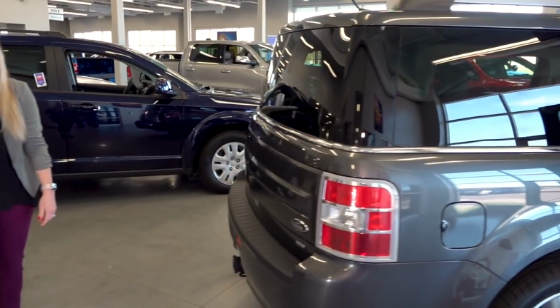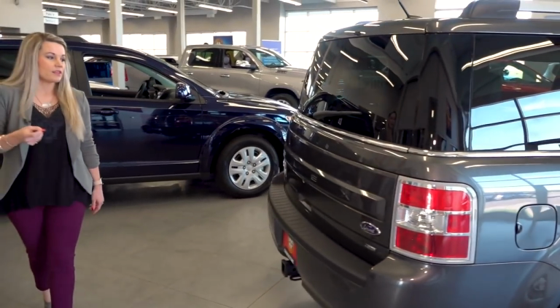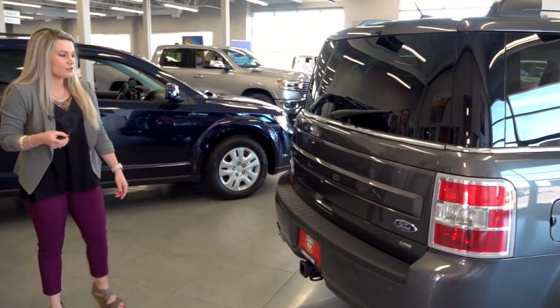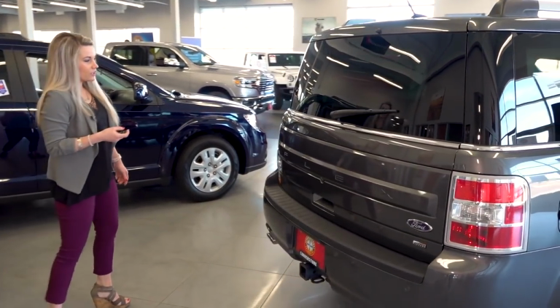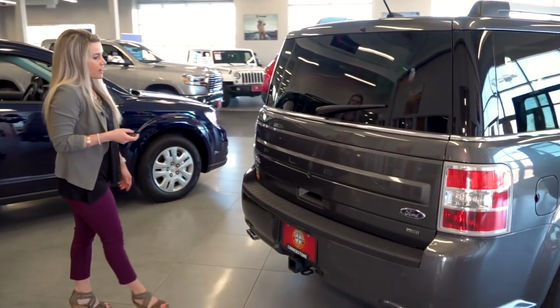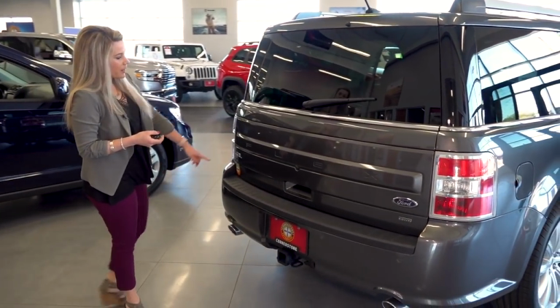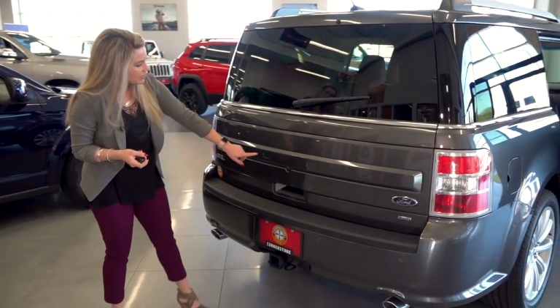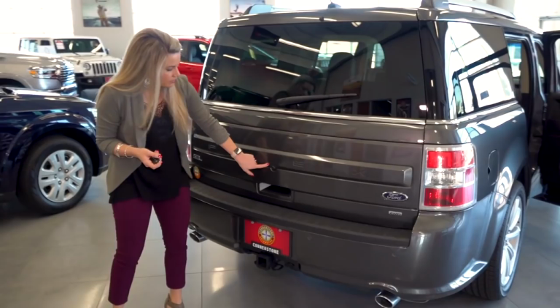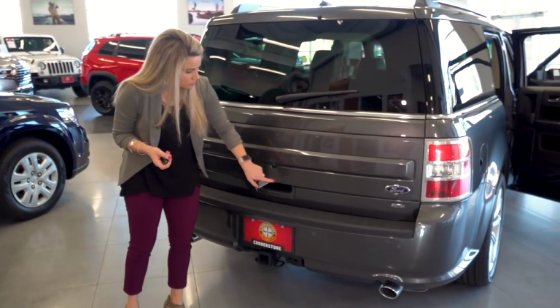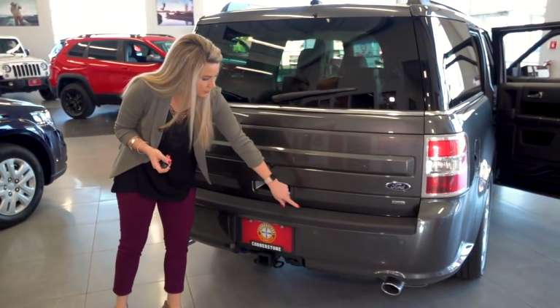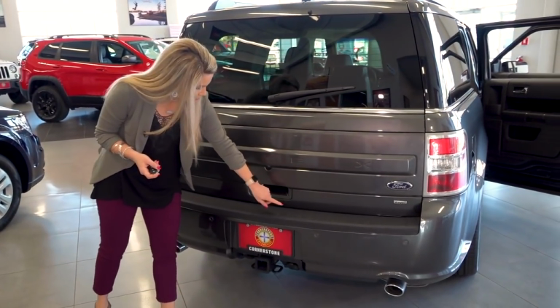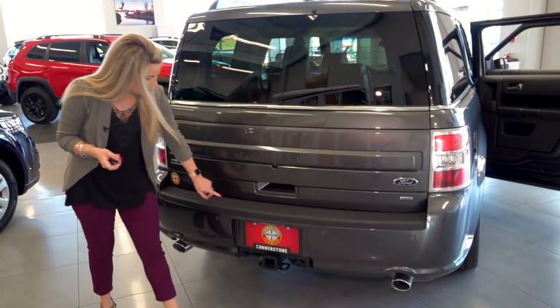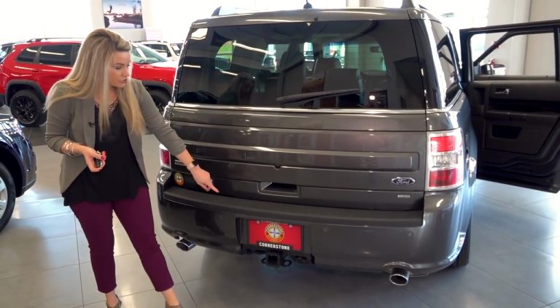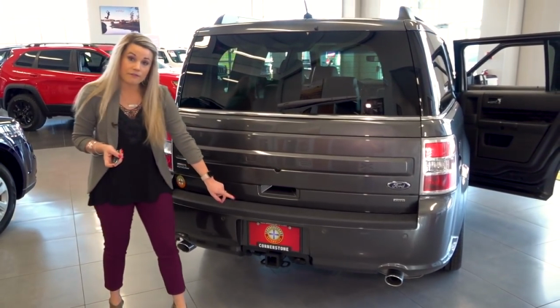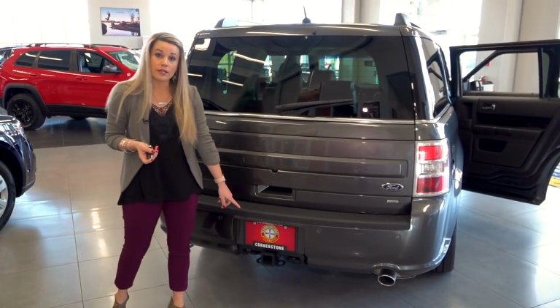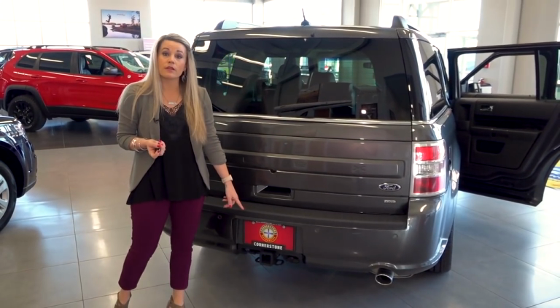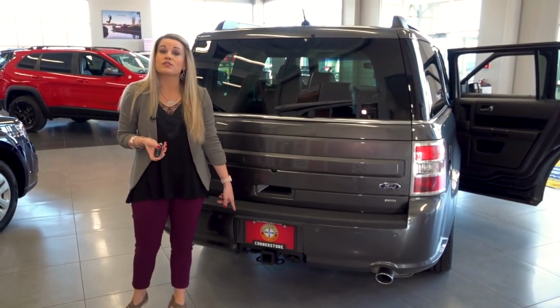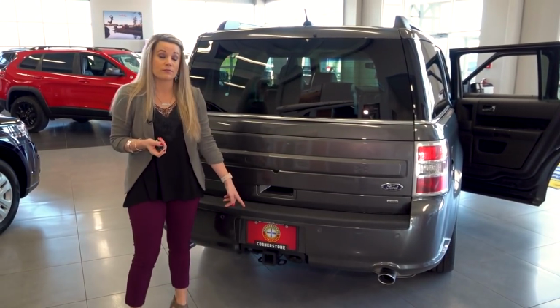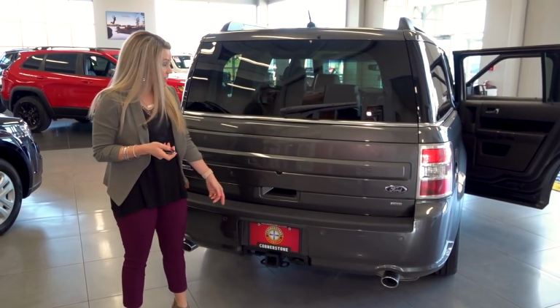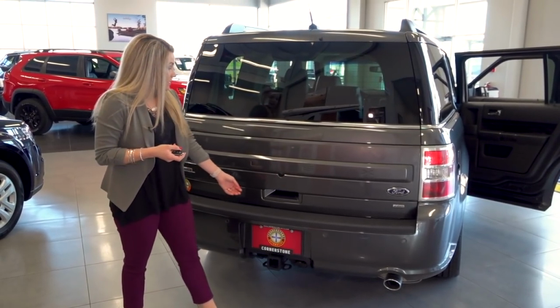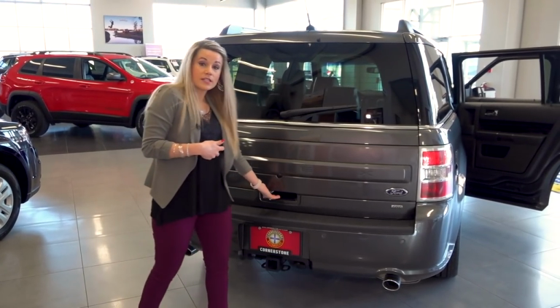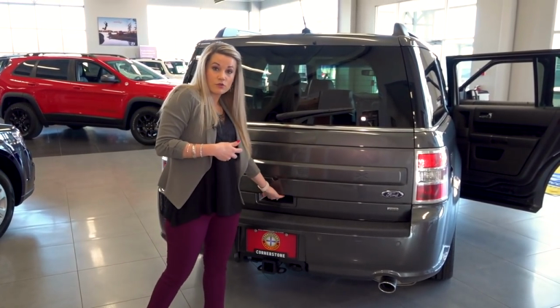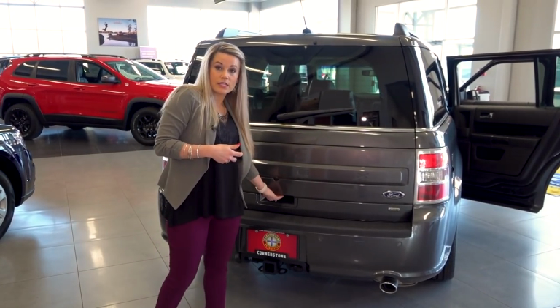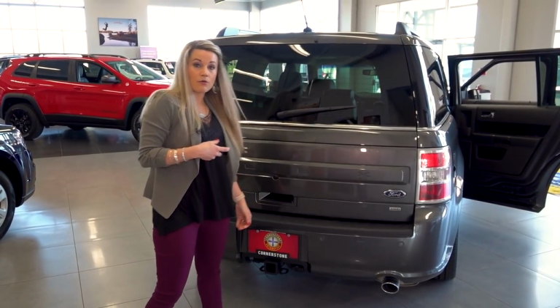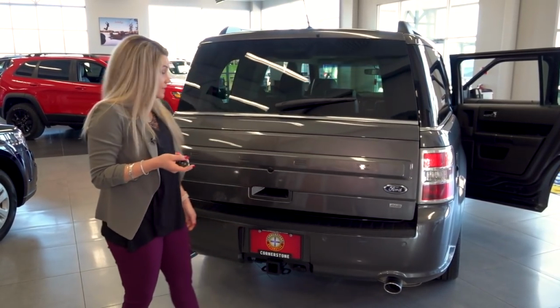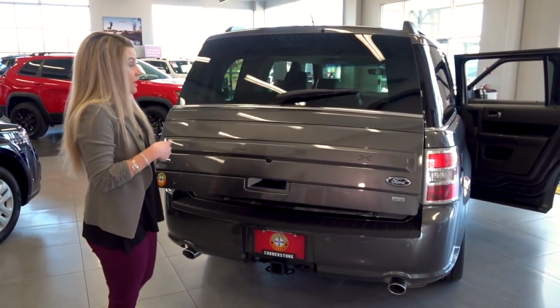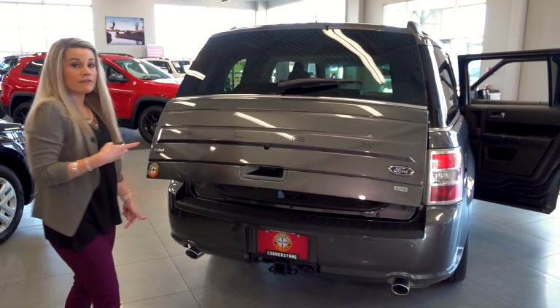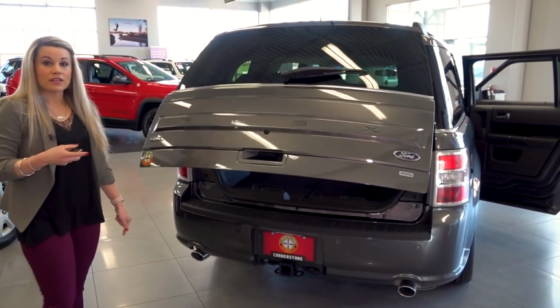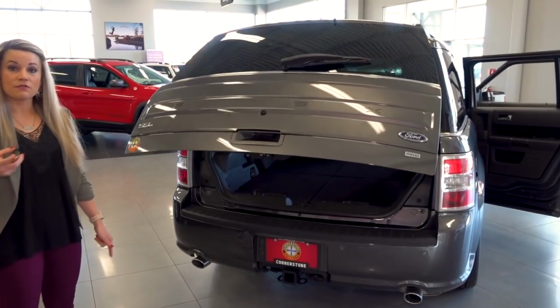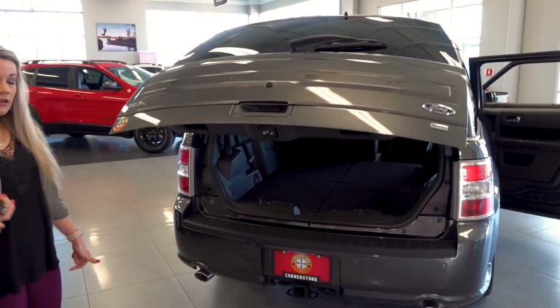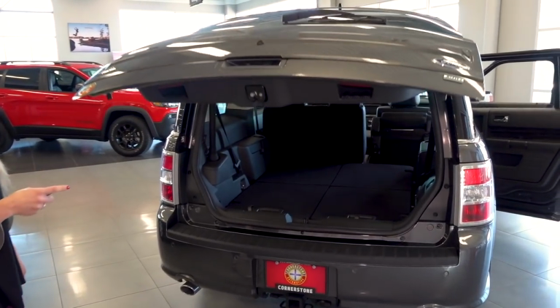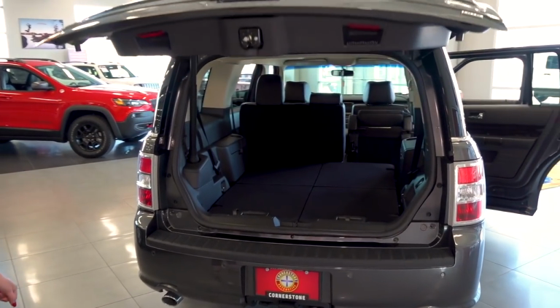Making our way to the back of the Flex, you do have your backup camera as well as your backup sensors, and you do have a towing capability of up to 2,000 pounds. This particular door is power-lifting and you do have the option to upgrade to the hands-free liftgate as well.